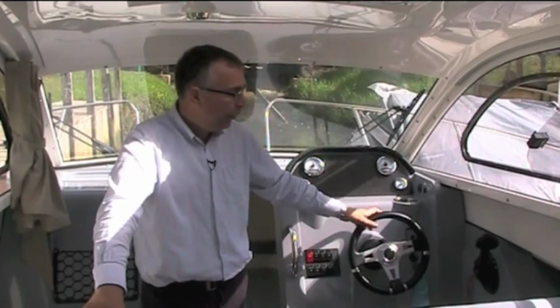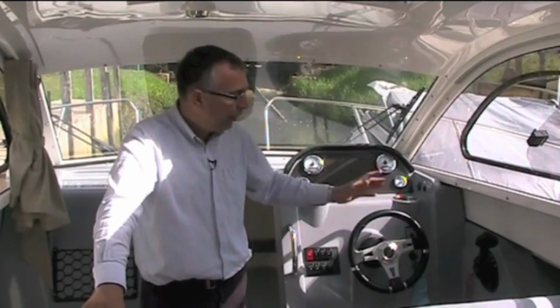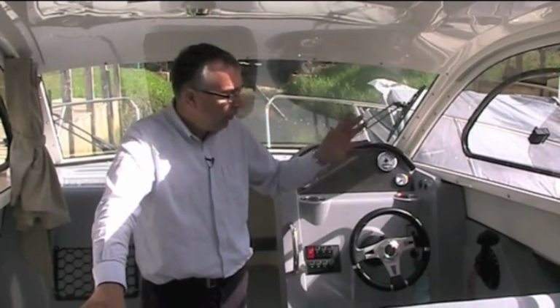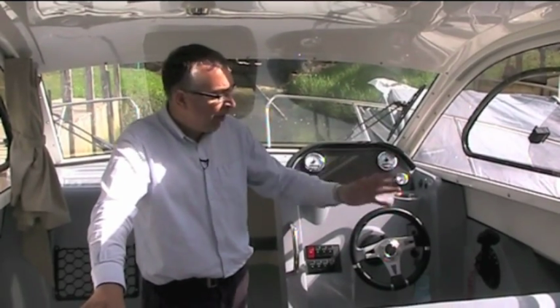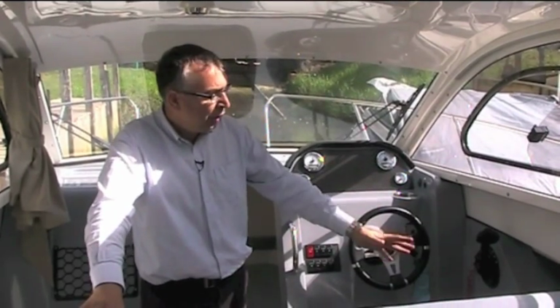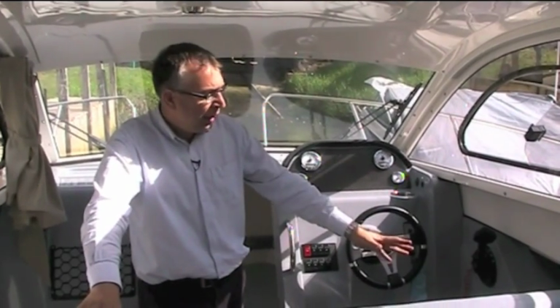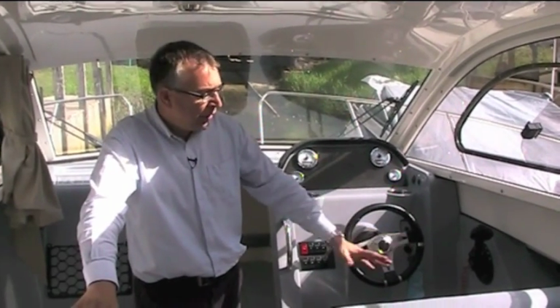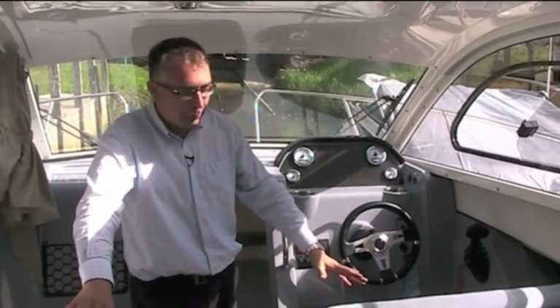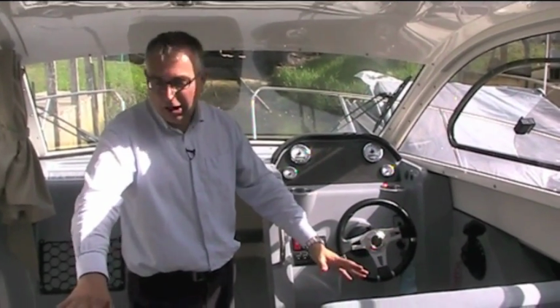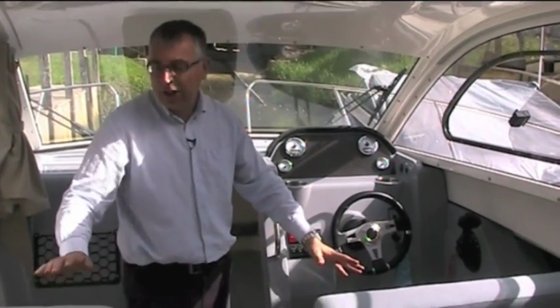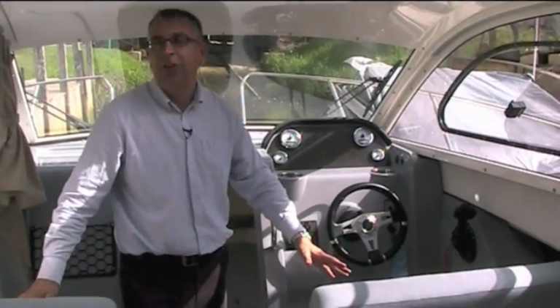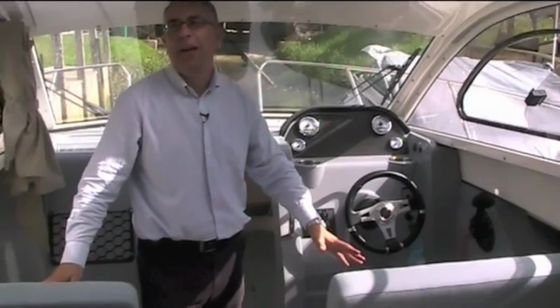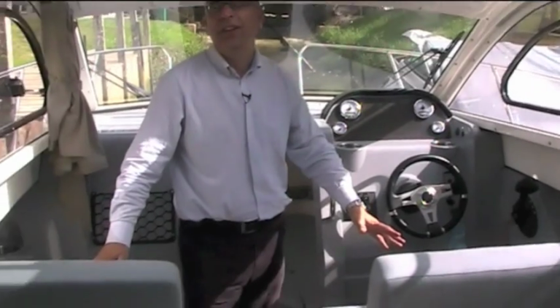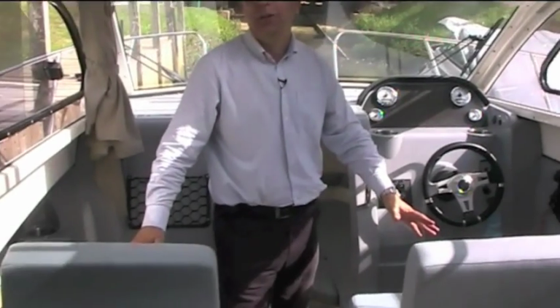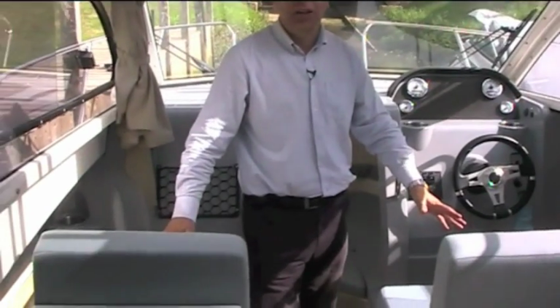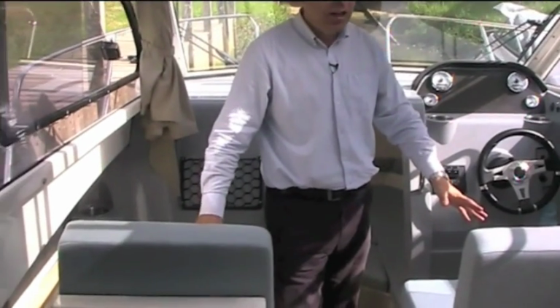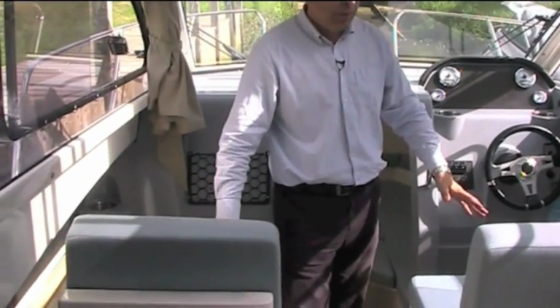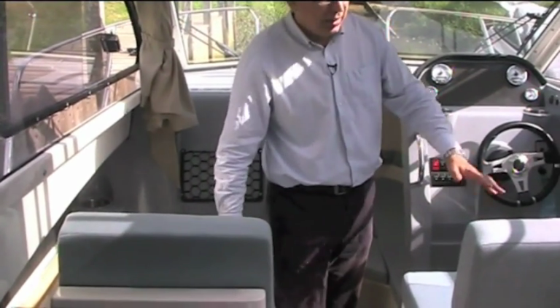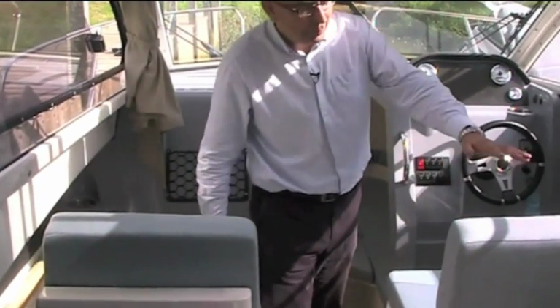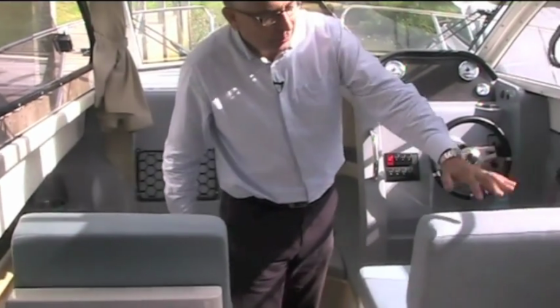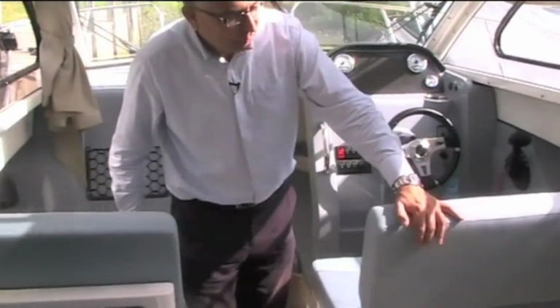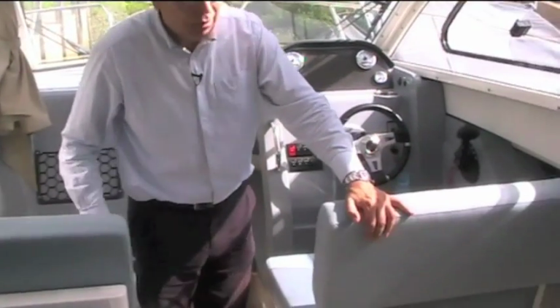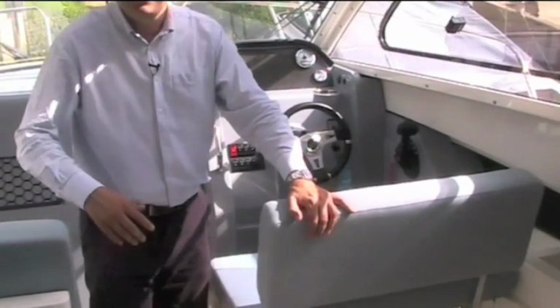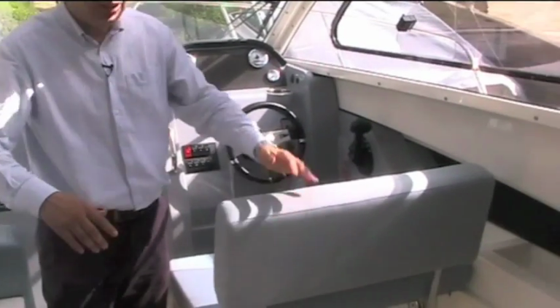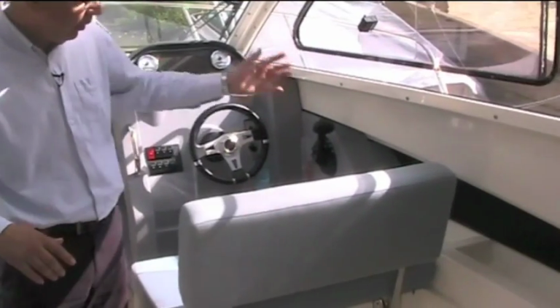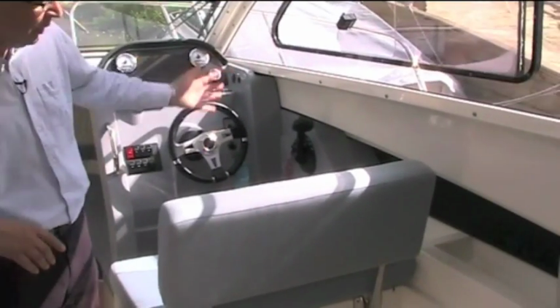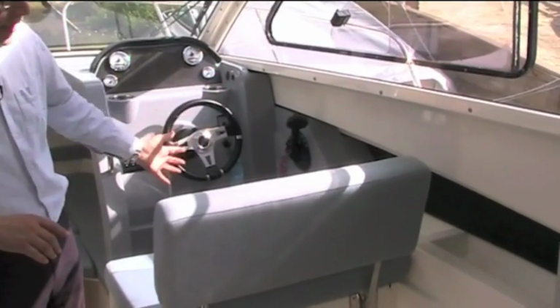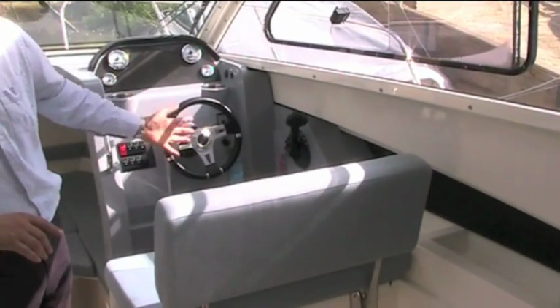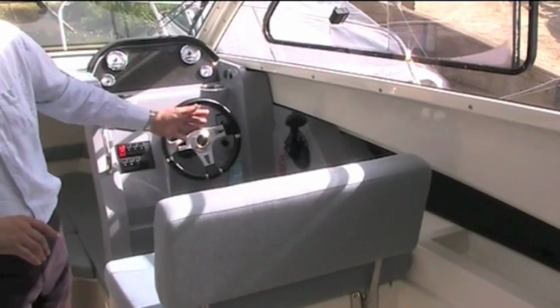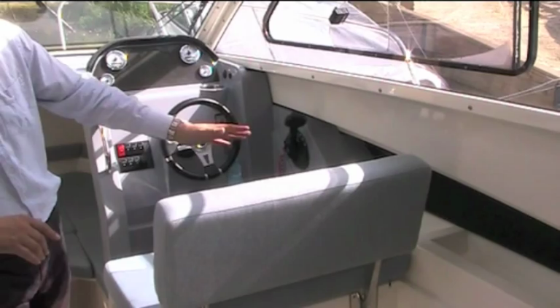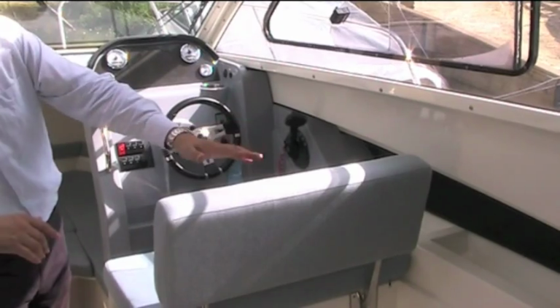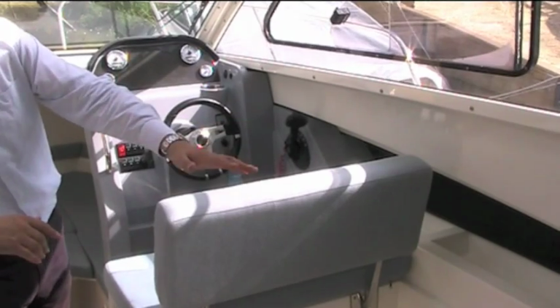For a start you've got this helm position here. It's a nice double helm and there's room for somebody else to sit alongside you. What they've done is they've made this back rest so it can be slotted out and put into this side, and then you've got a dinette.